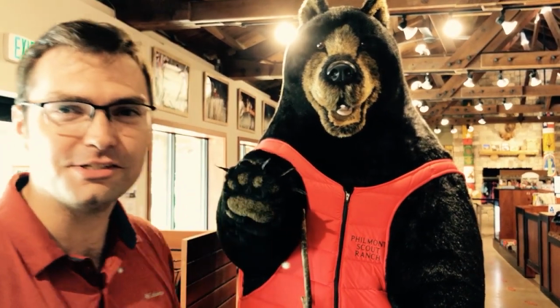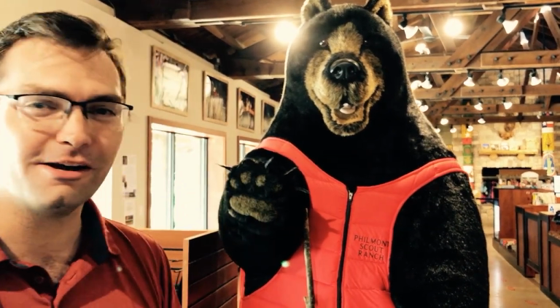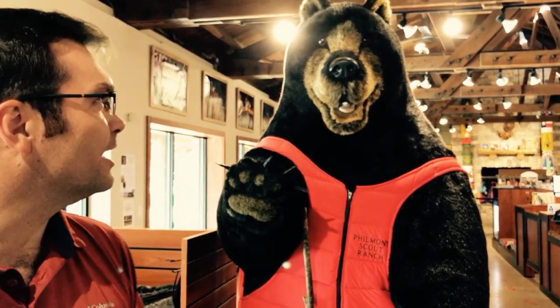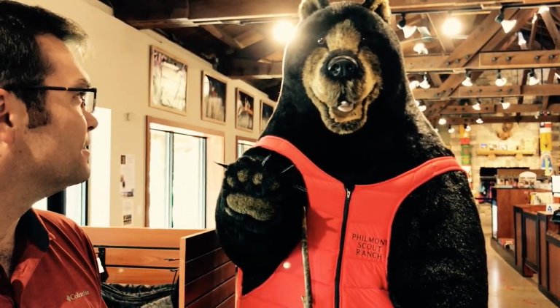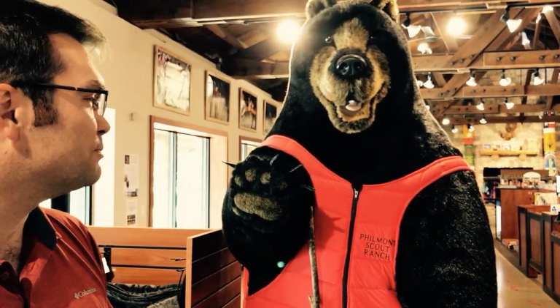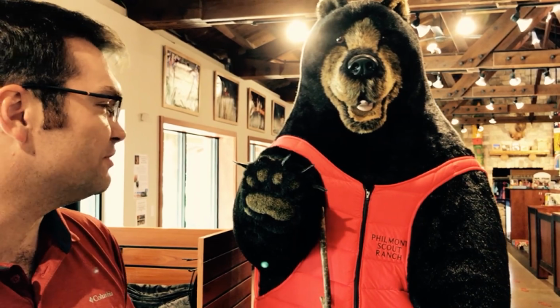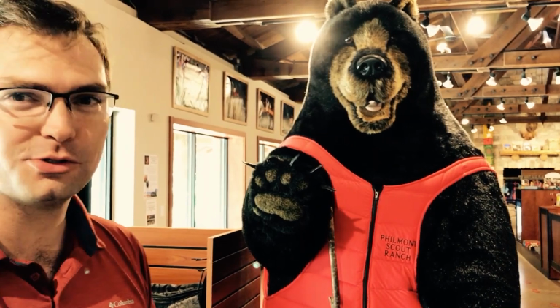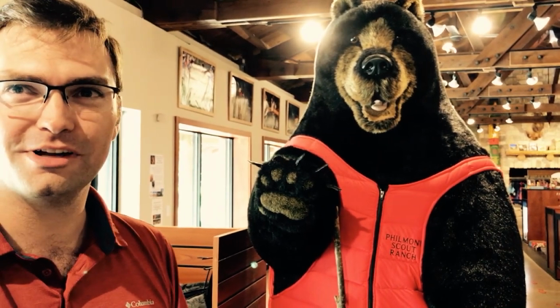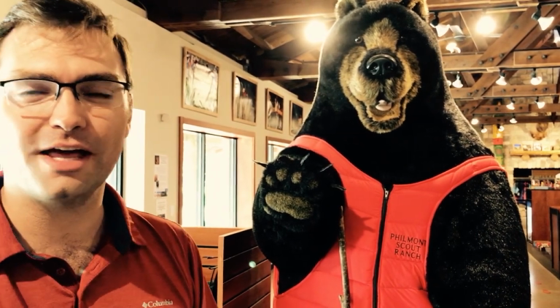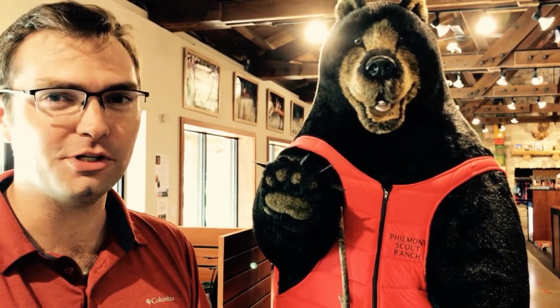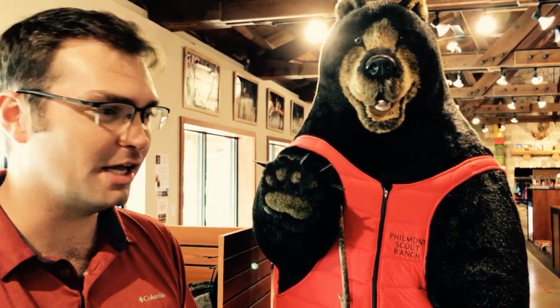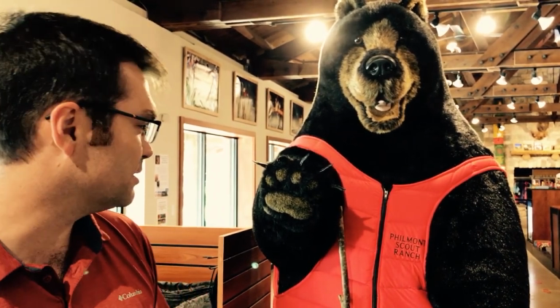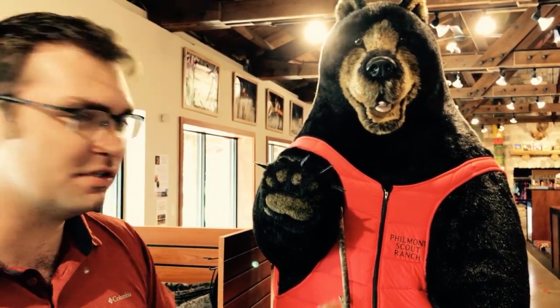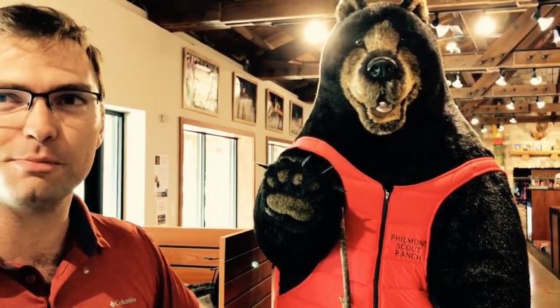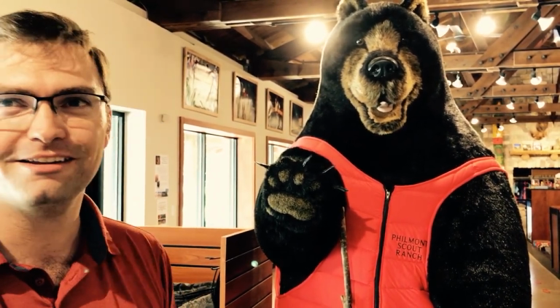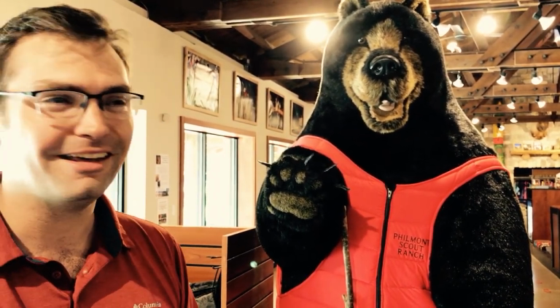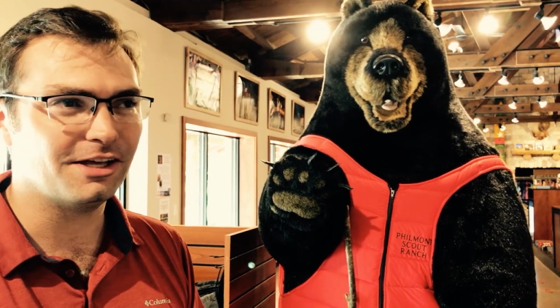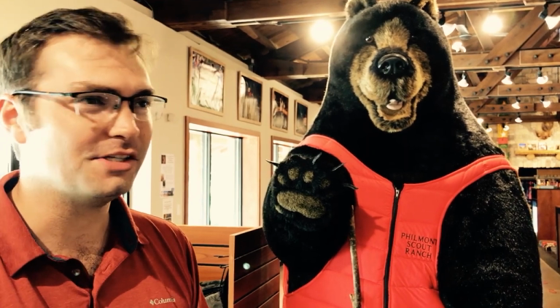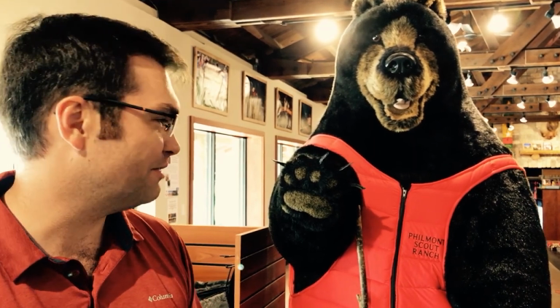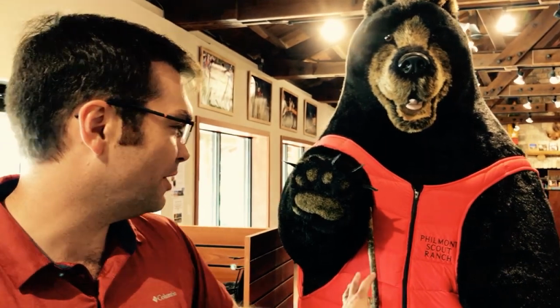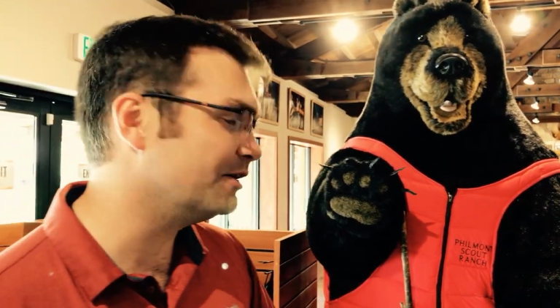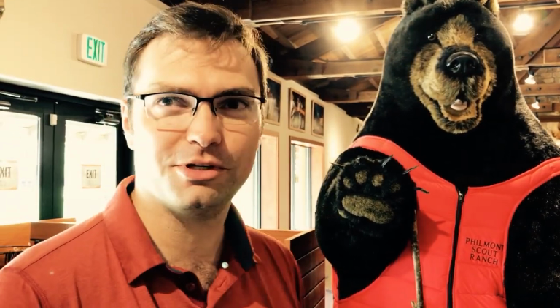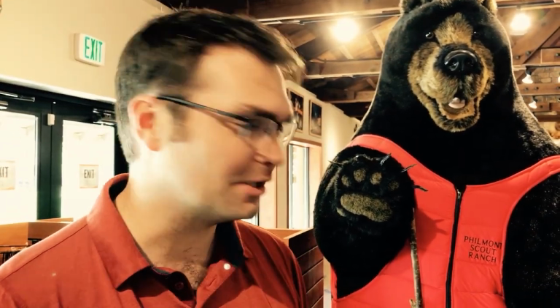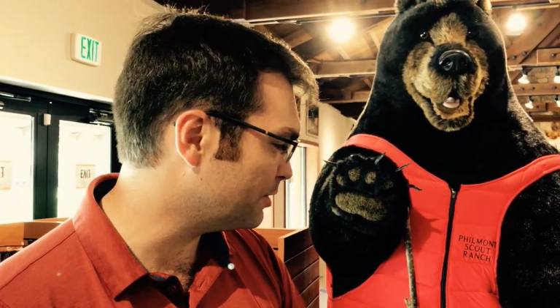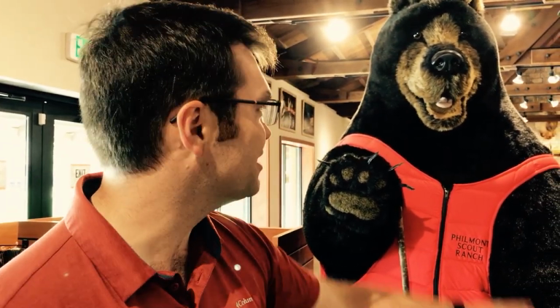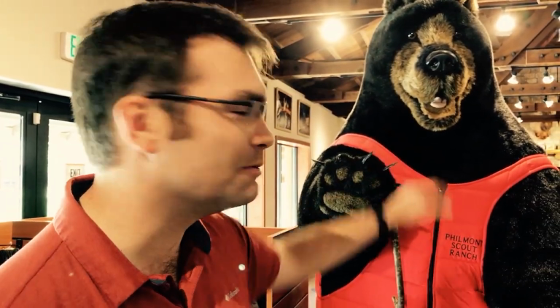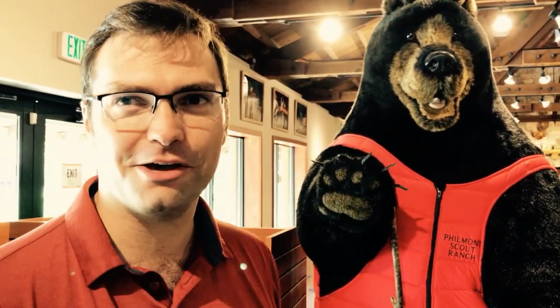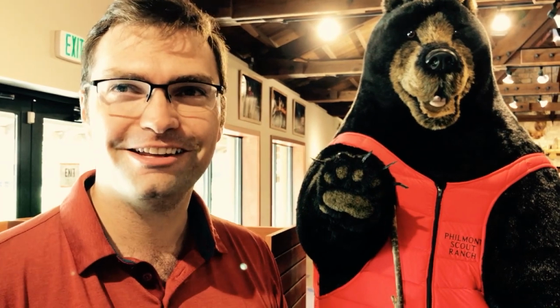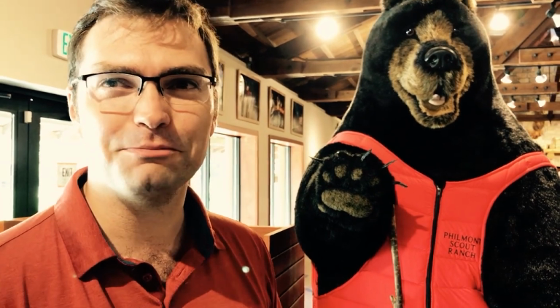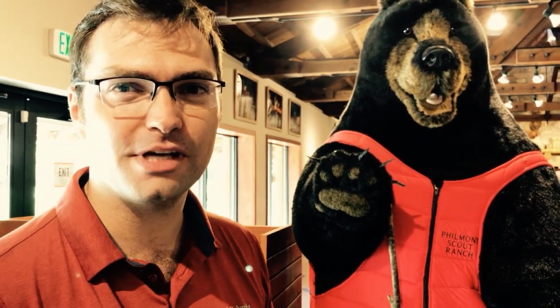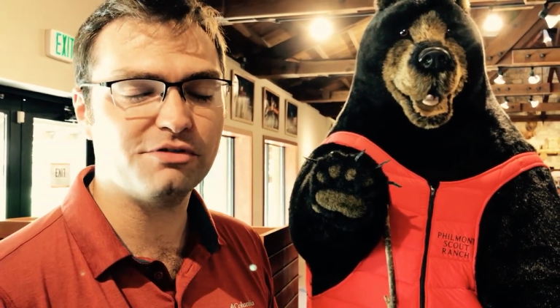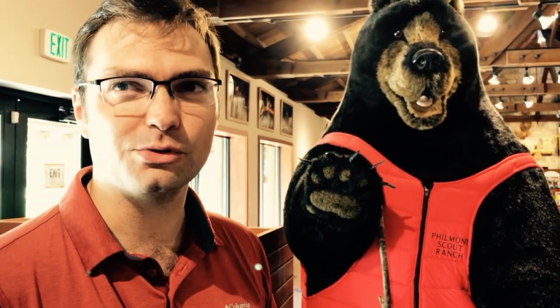This is the bear. This guy's been a fixture in our store for the last couple of years and it's a beloved selfie spot. Lots of times you can find people hanging around here getting their pictures taken or putting the stuffed animals in the bear's mouth to have a little bit of fun in the store.